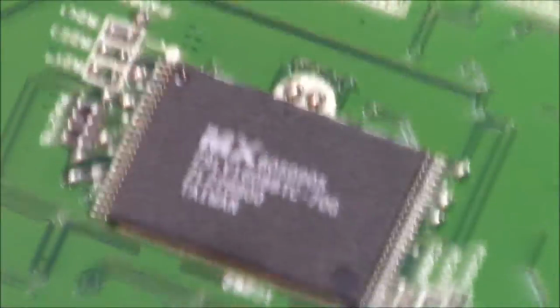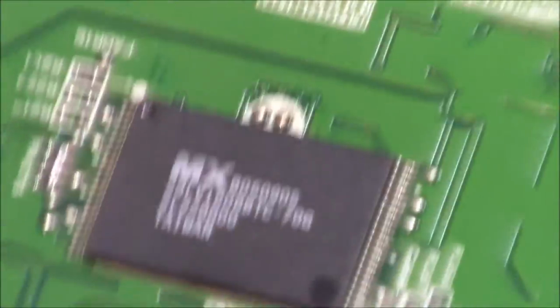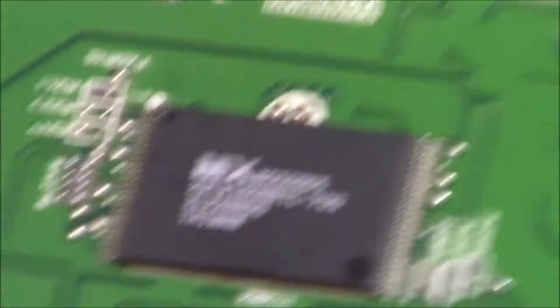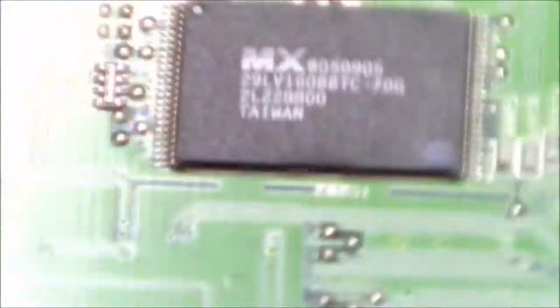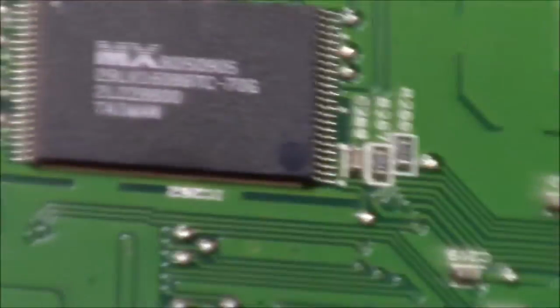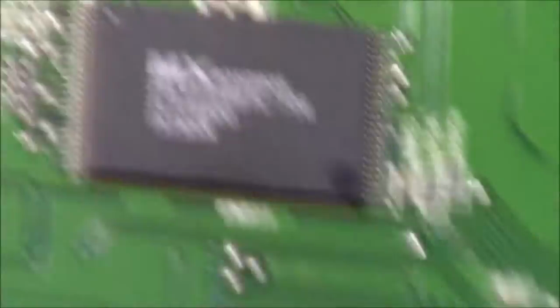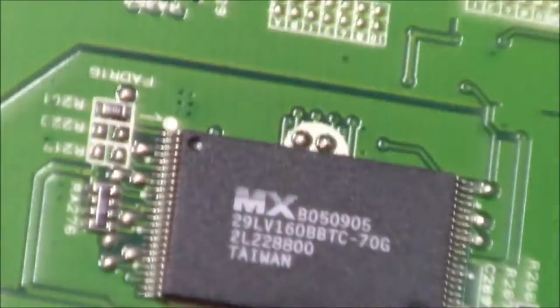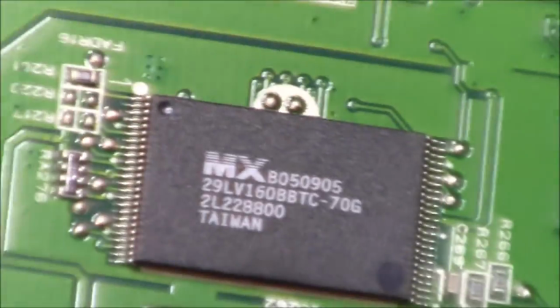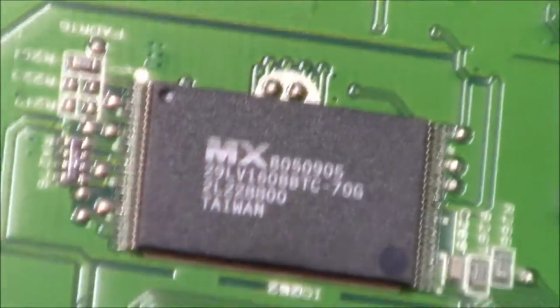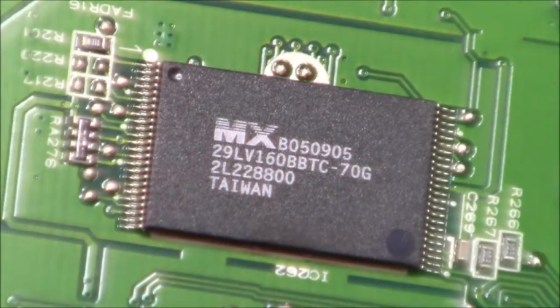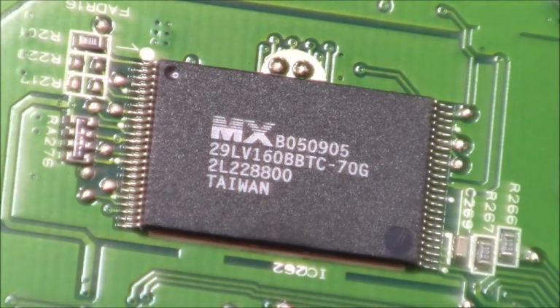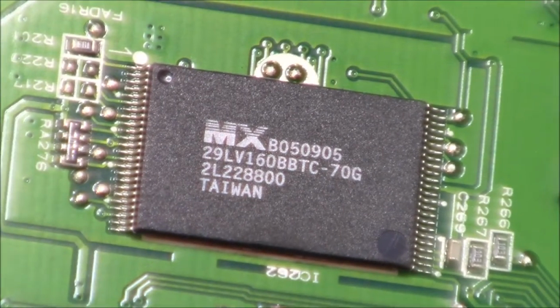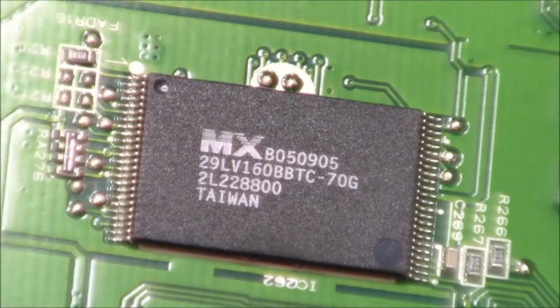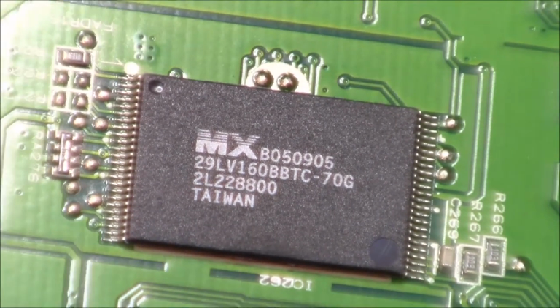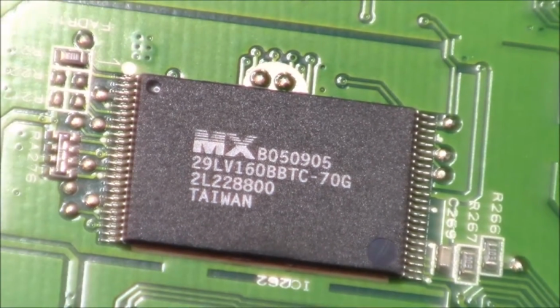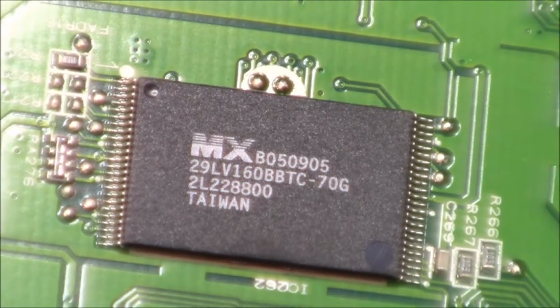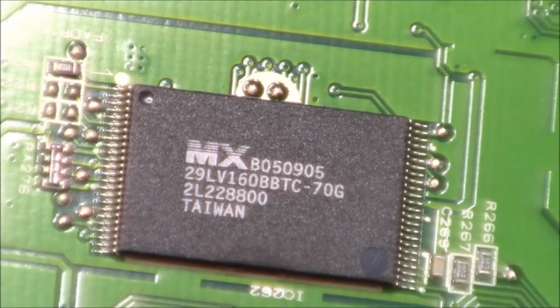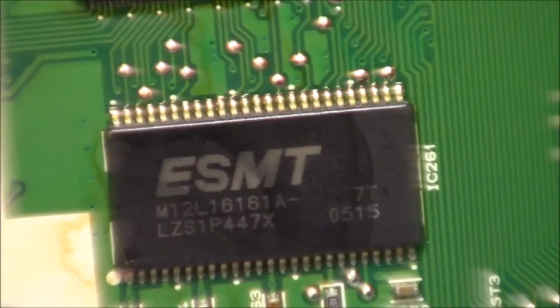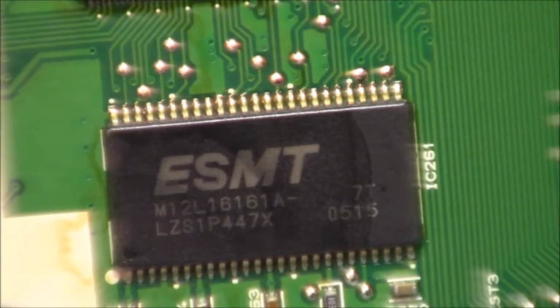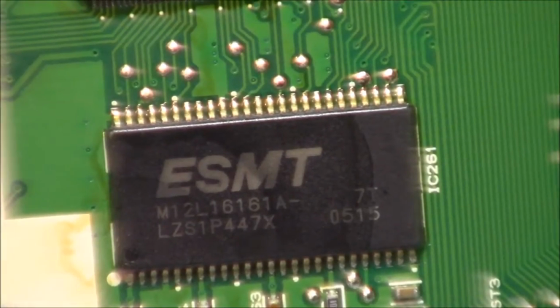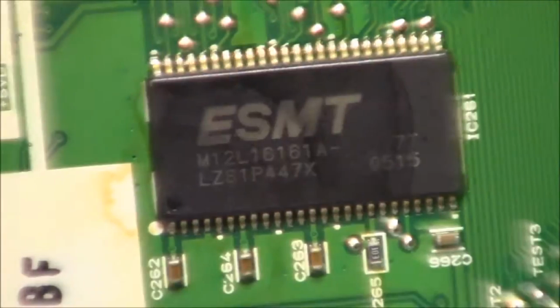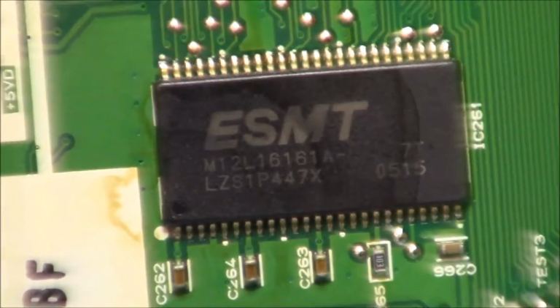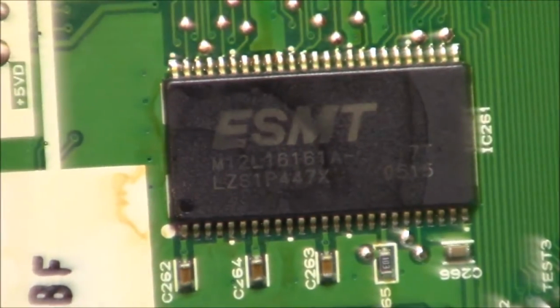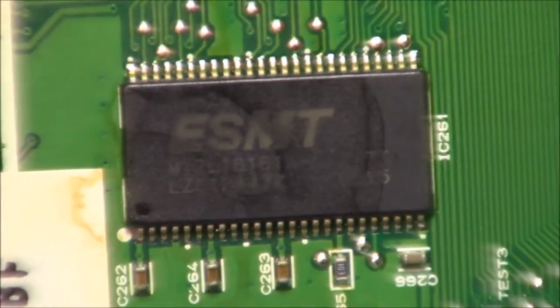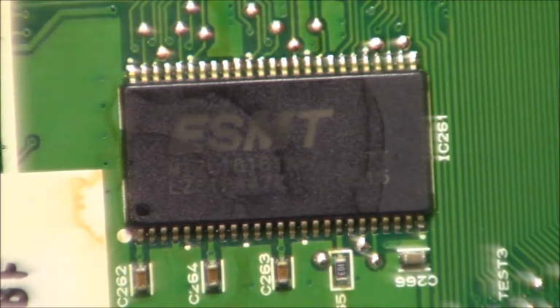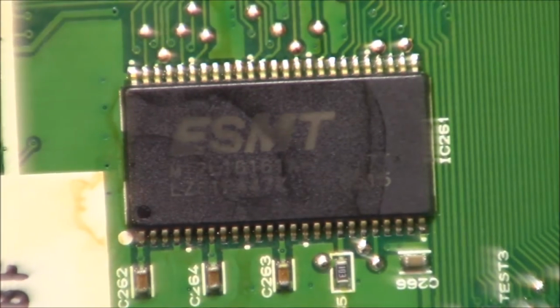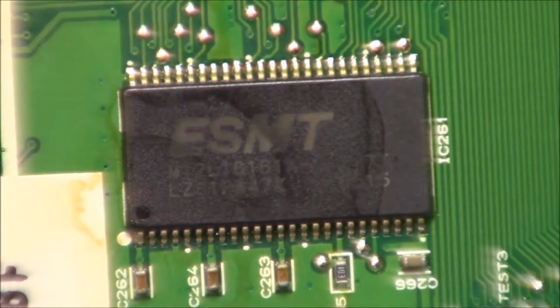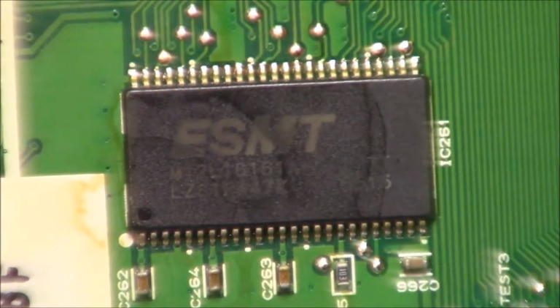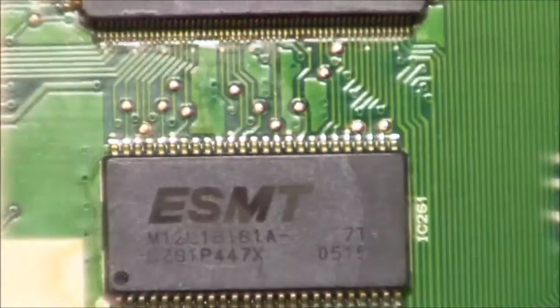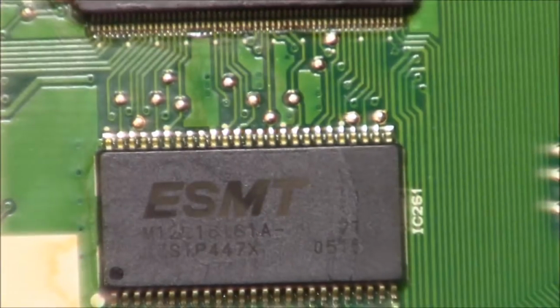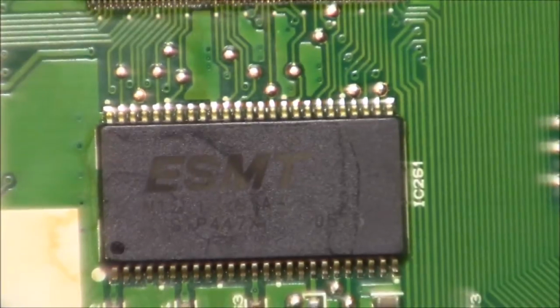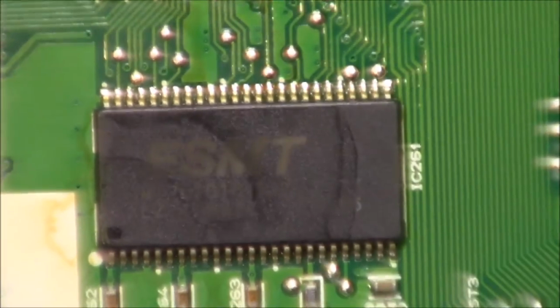Here we have our chips. This one's an MX brand, made in Taiwan. Here we have an ESMT brand, most likely also made in Taiwan.